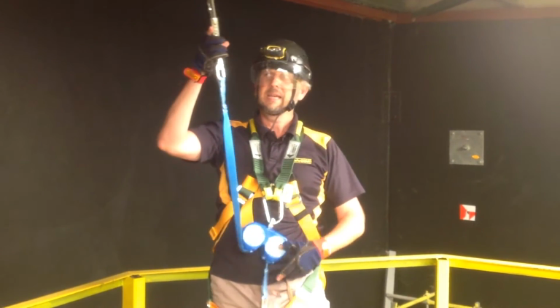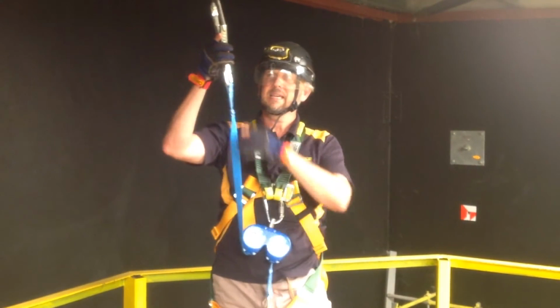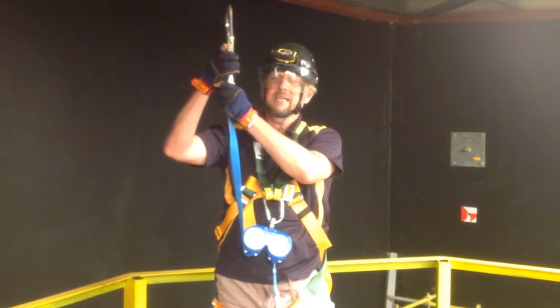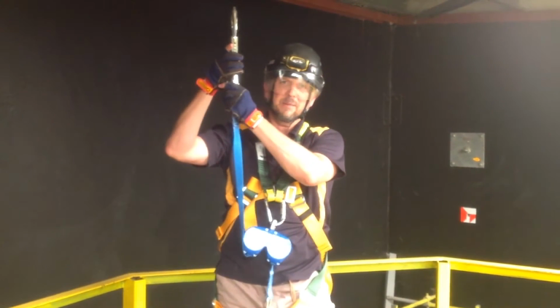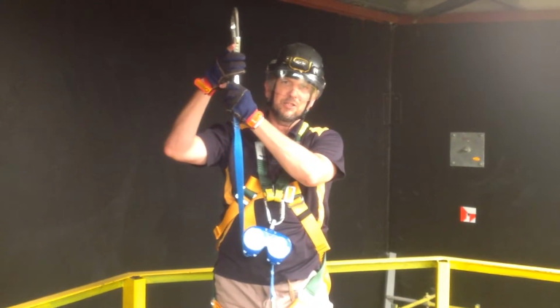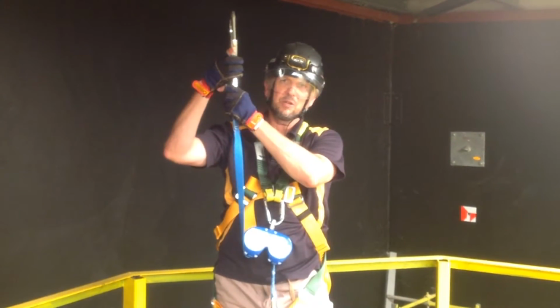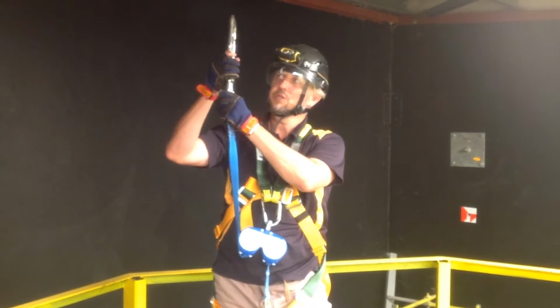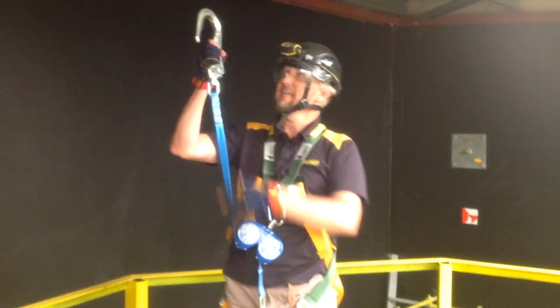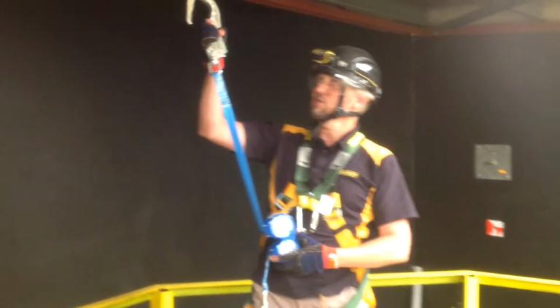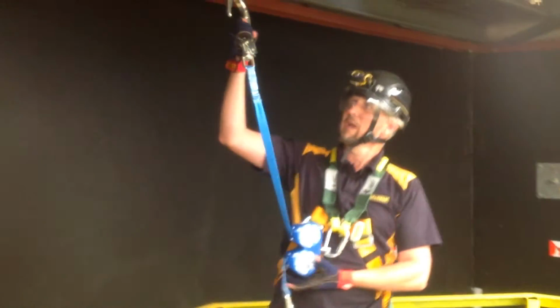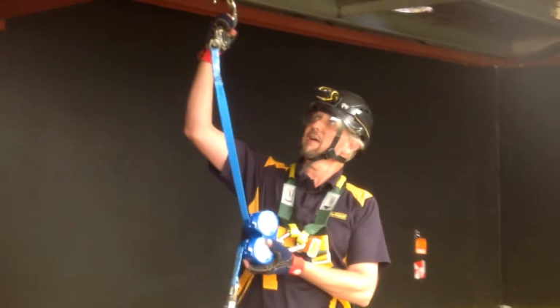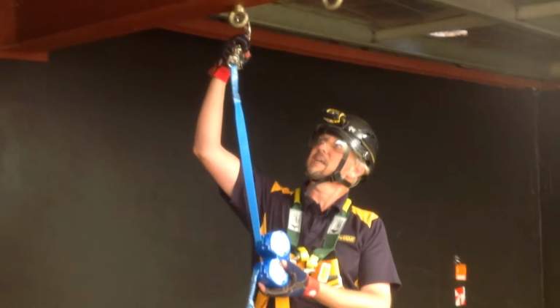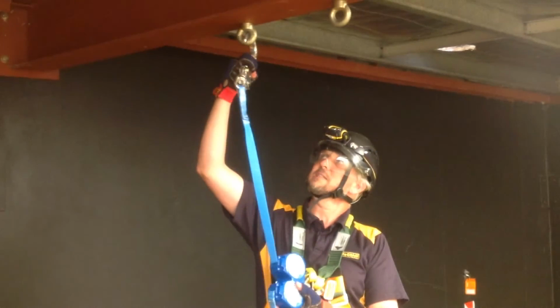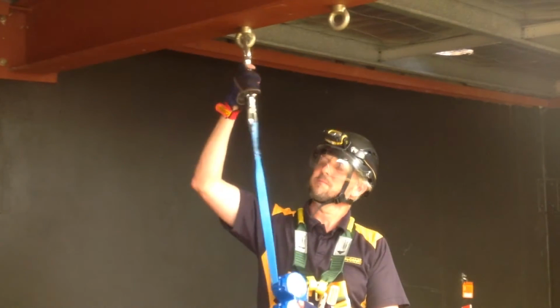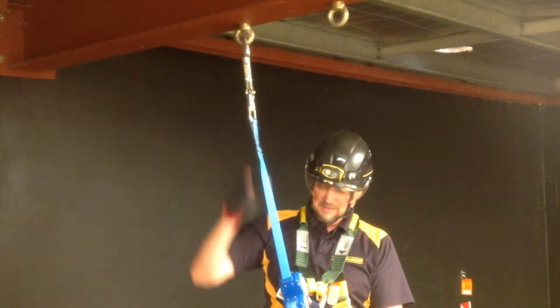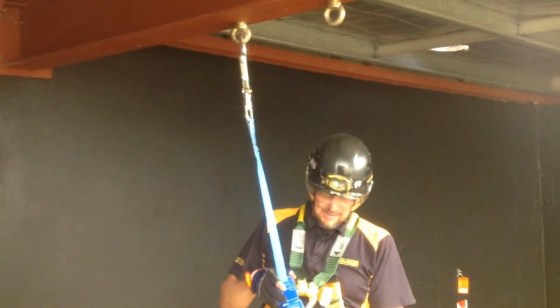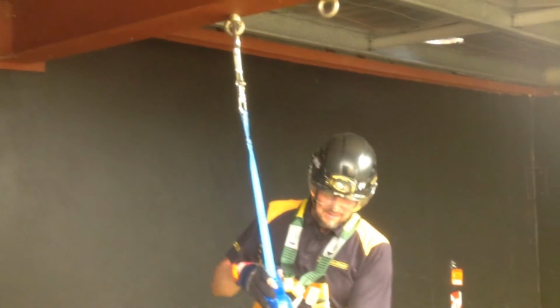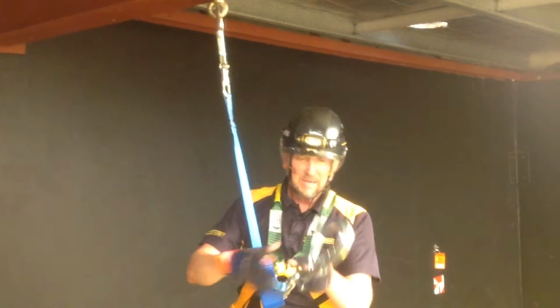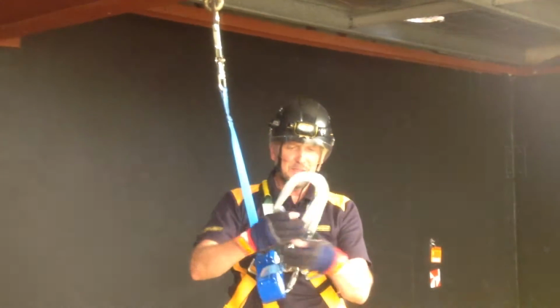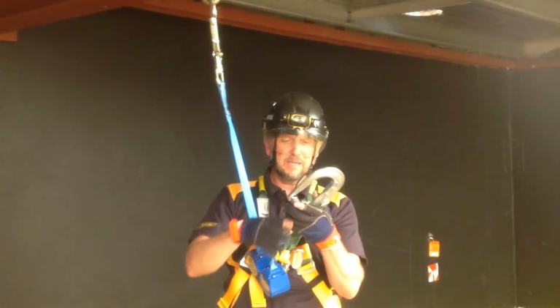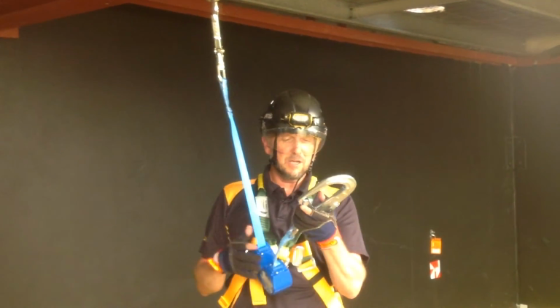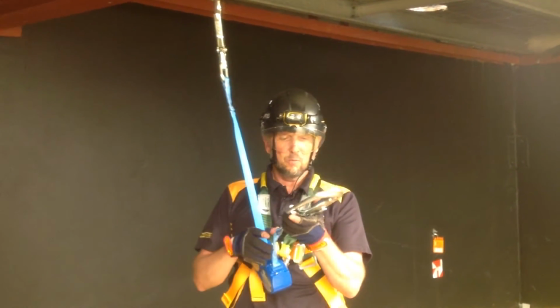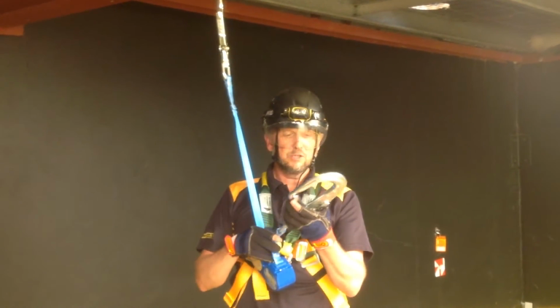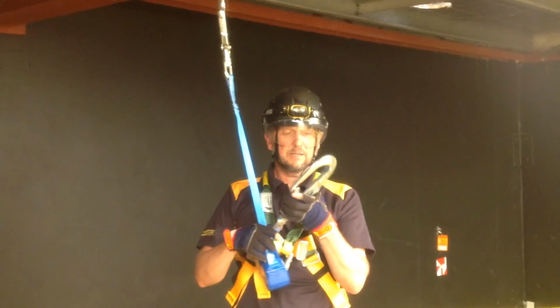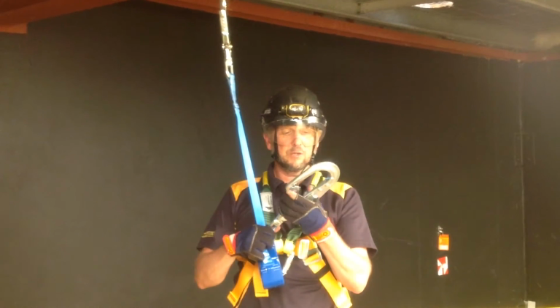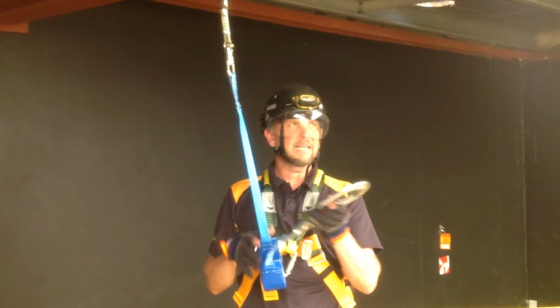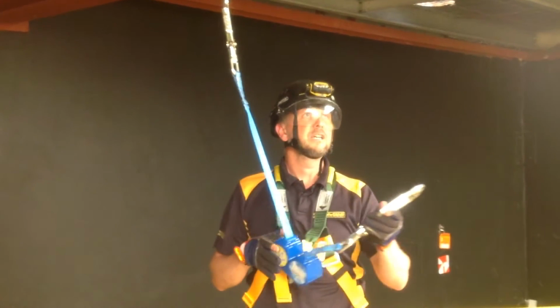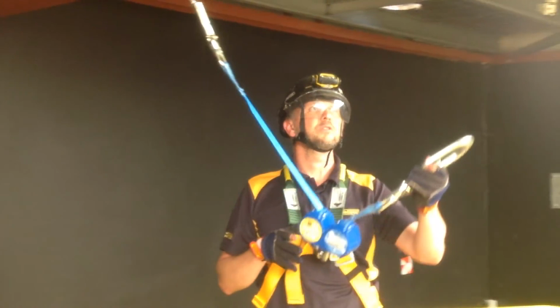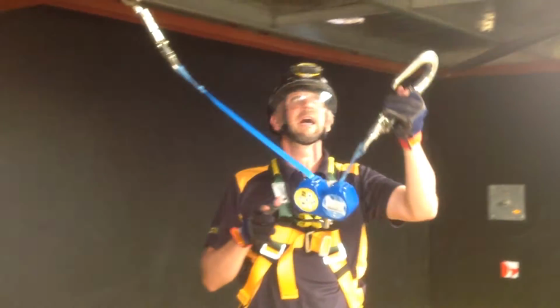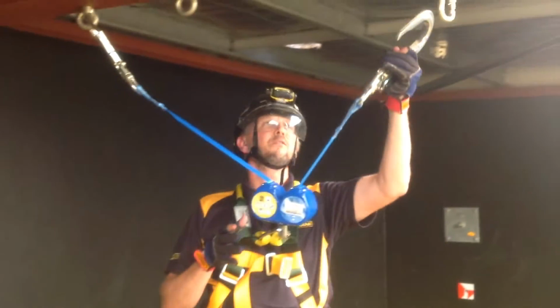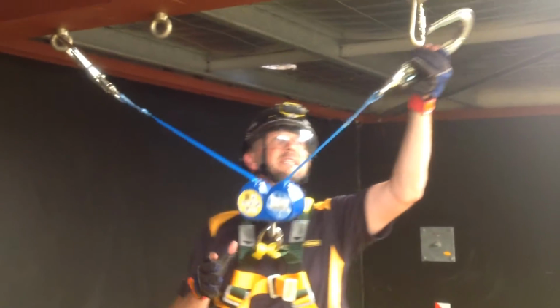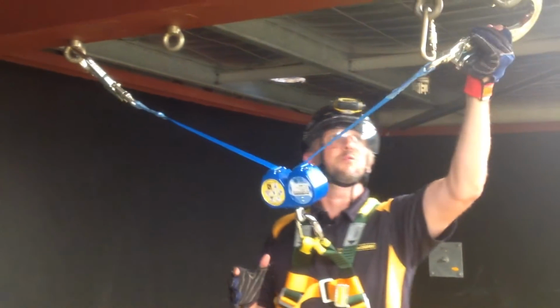It has a double action hook which you can connect to a rated anchor point. Then you have another hook on the other side which you can also connect to a rated anchor point.